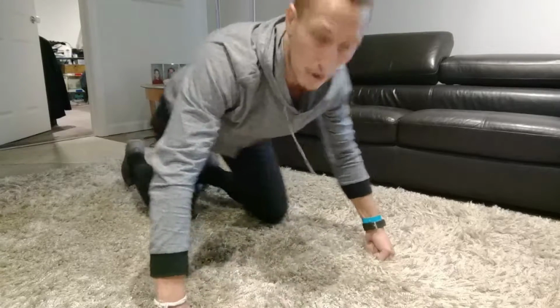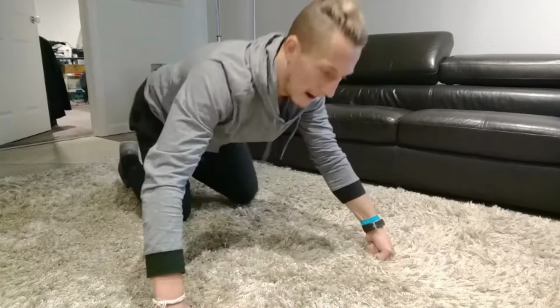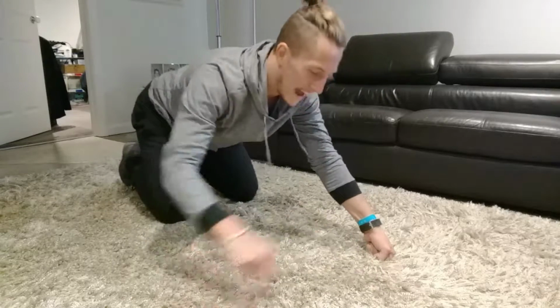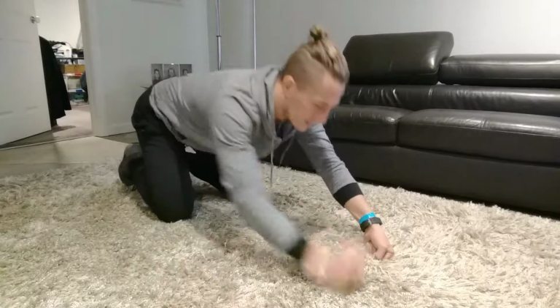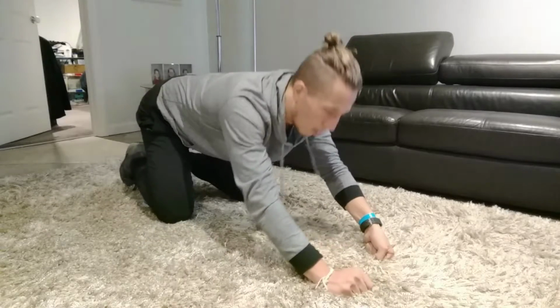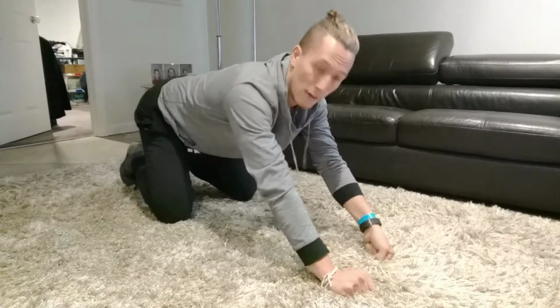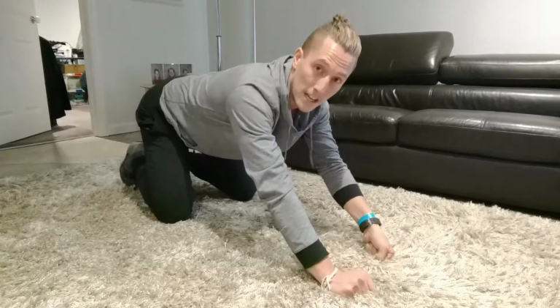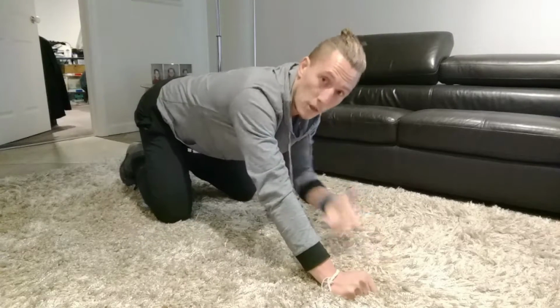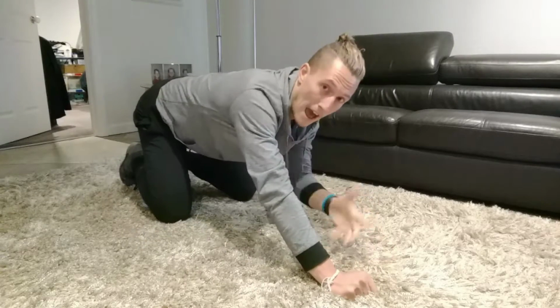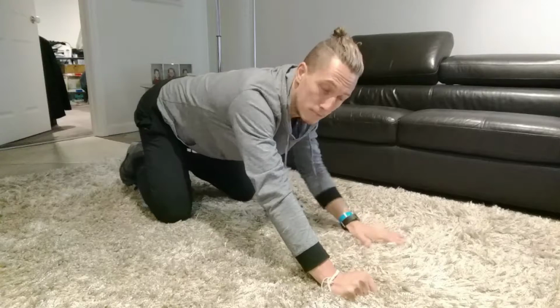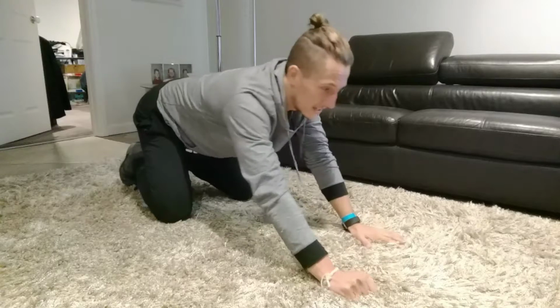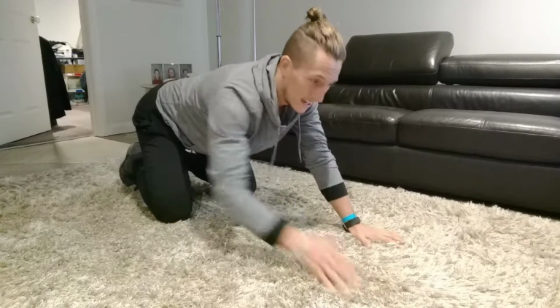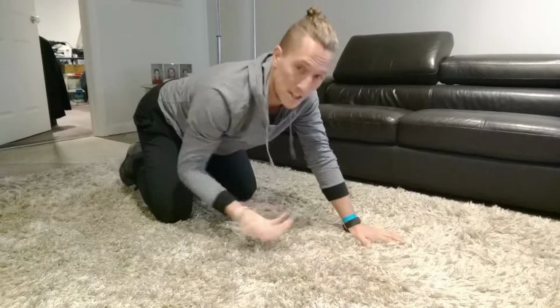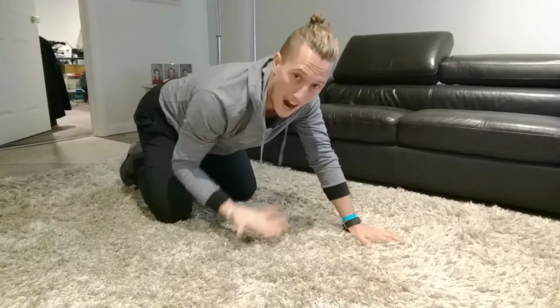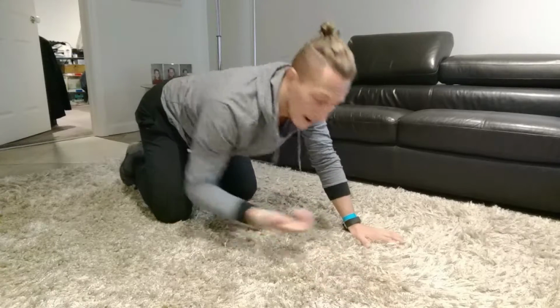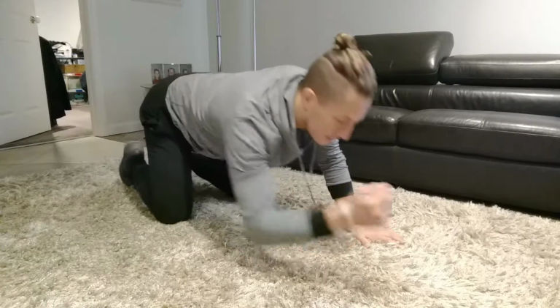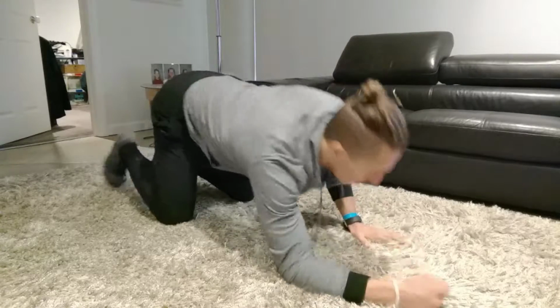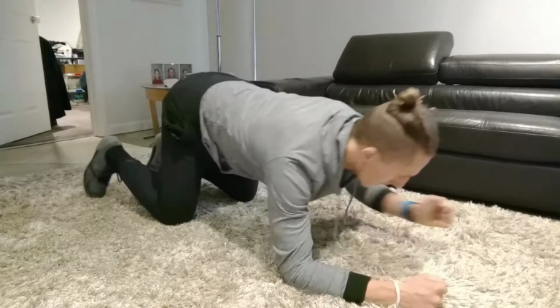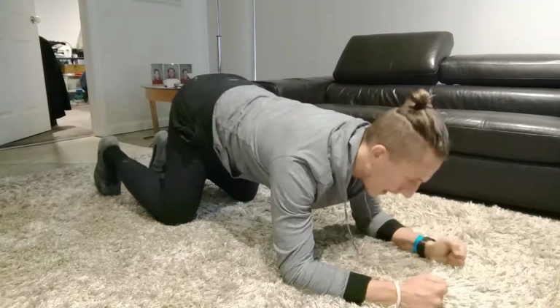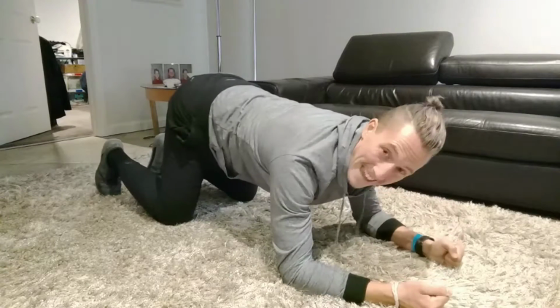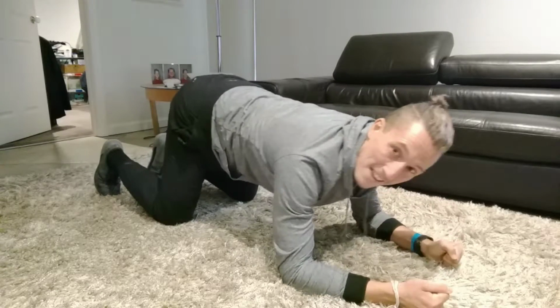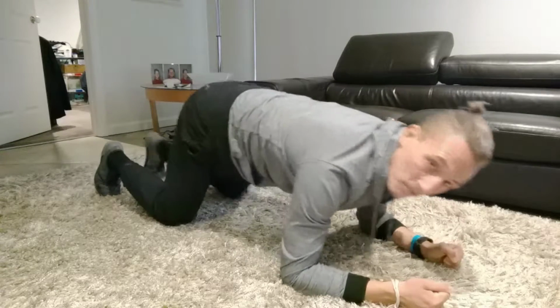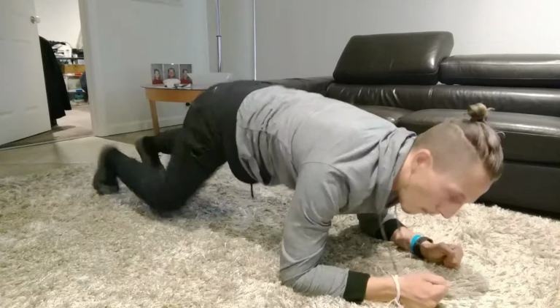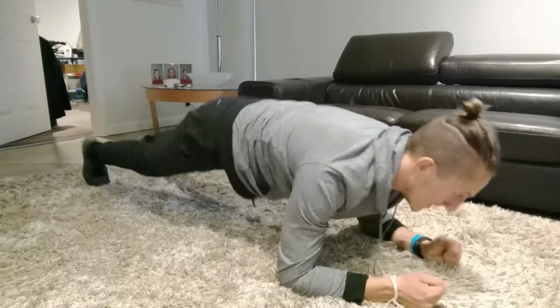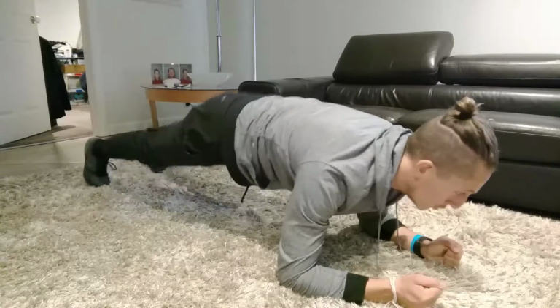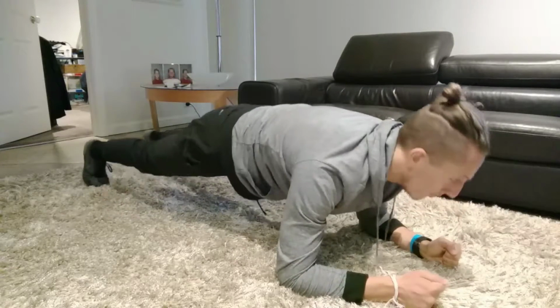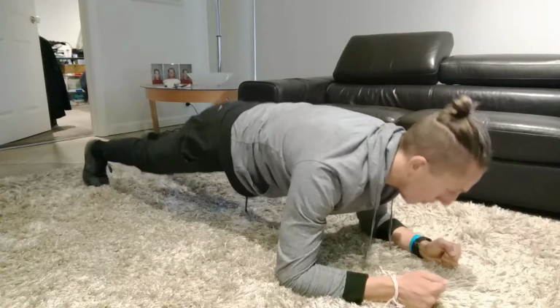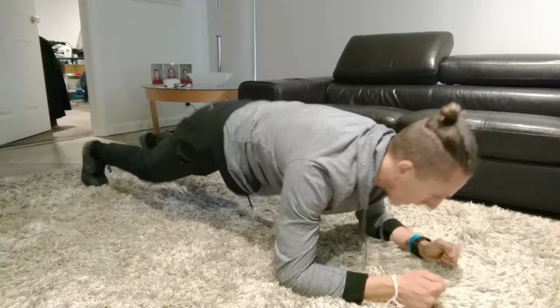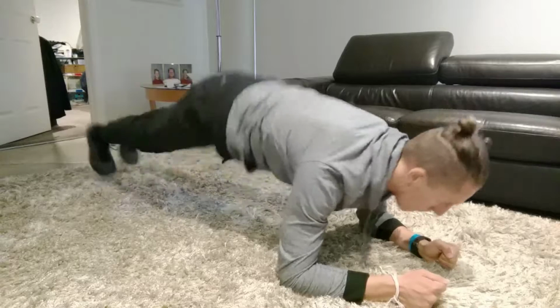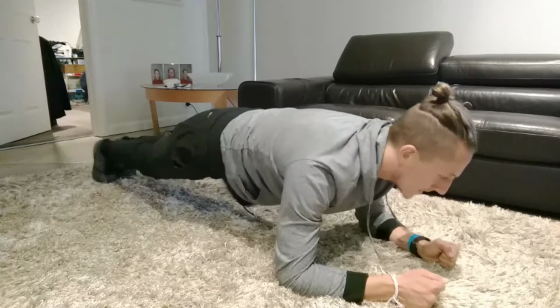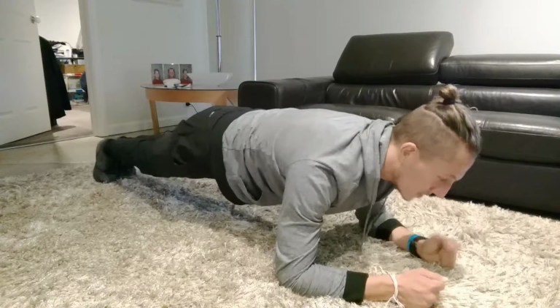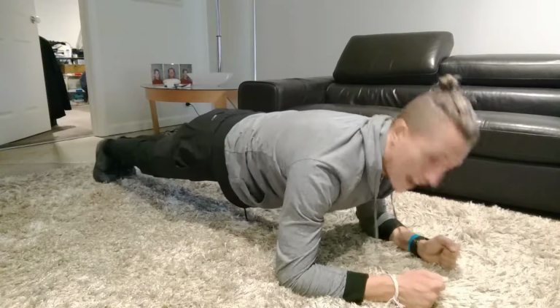Great to add into your workout routines with your abs and just to increase your heart rate in general. I'm on my toes for the plank, with my toes together.